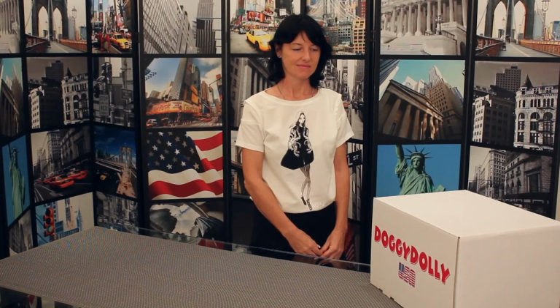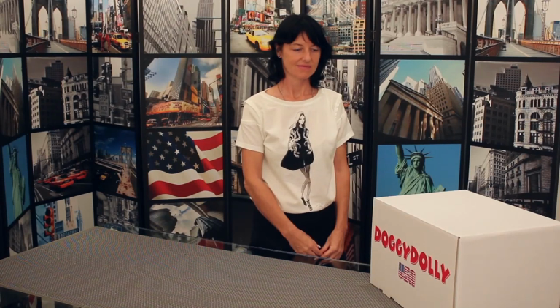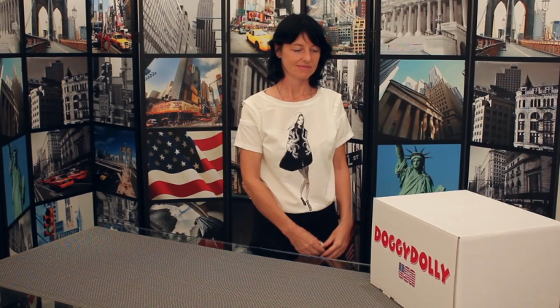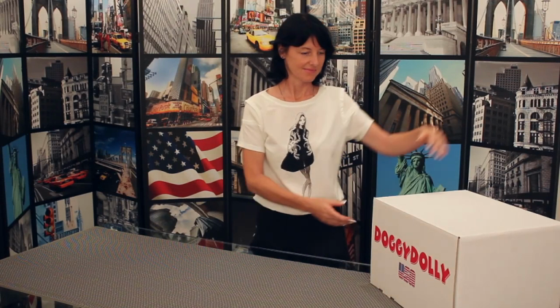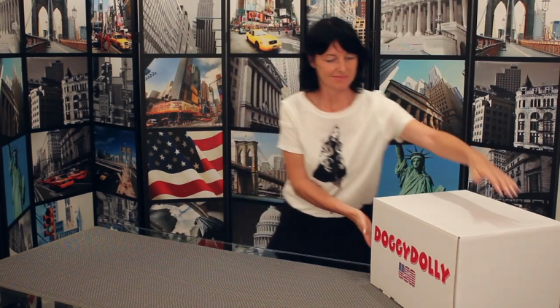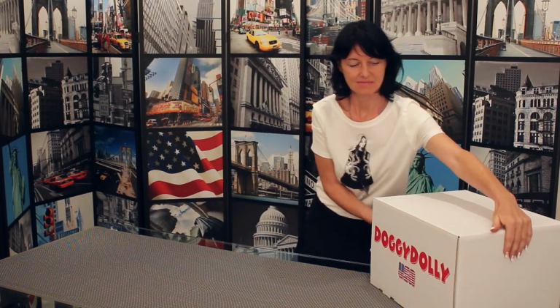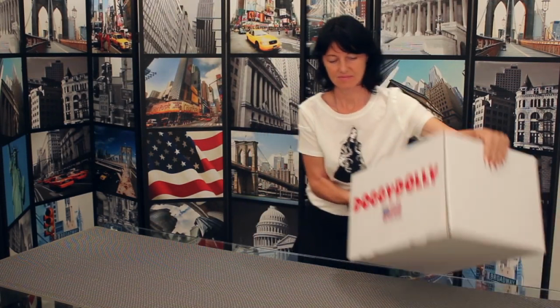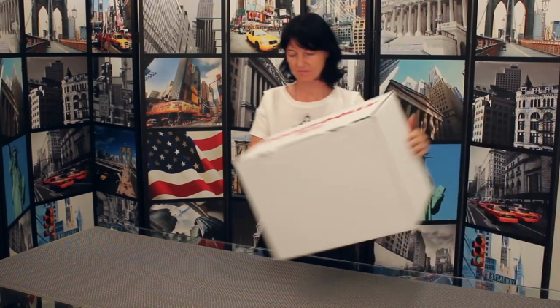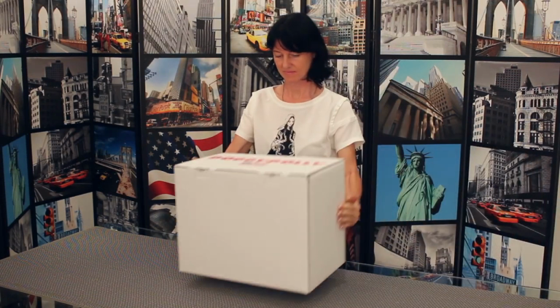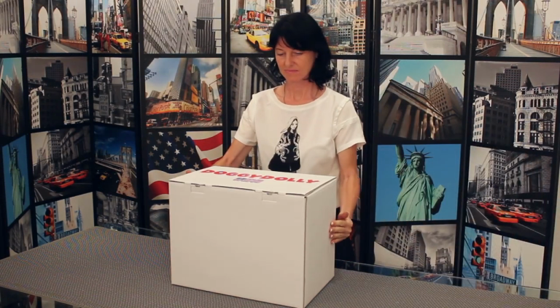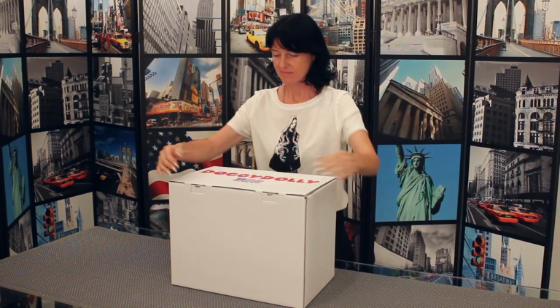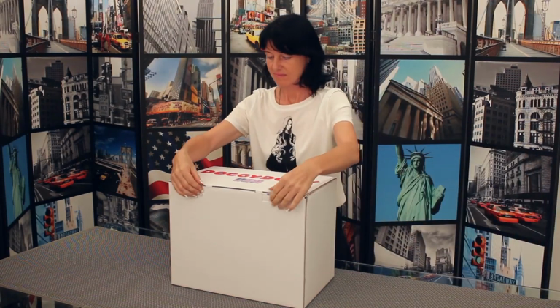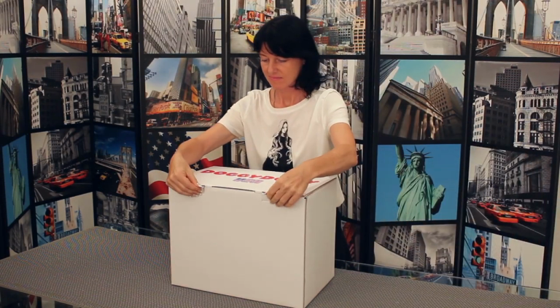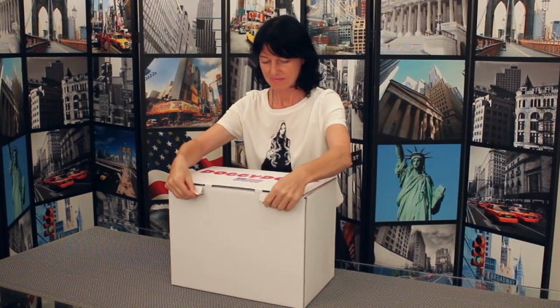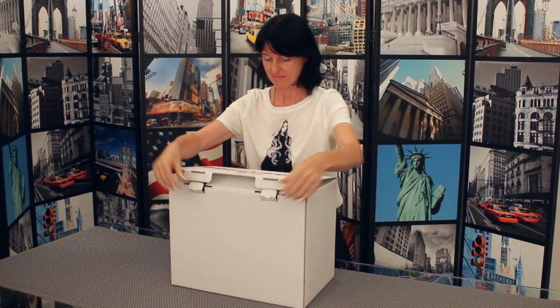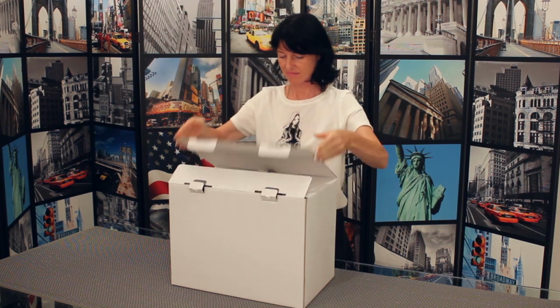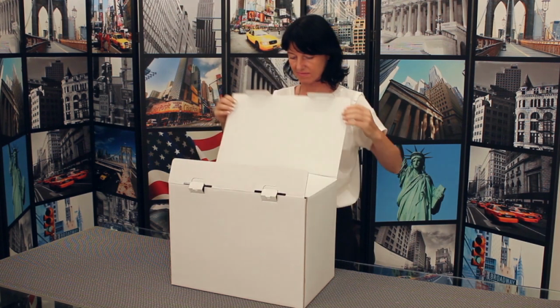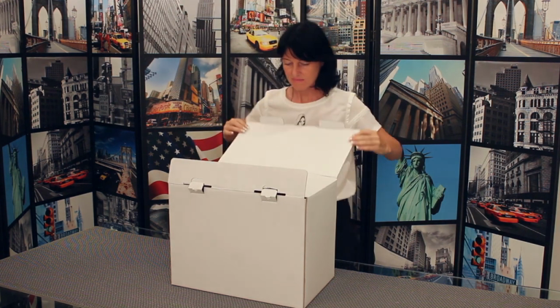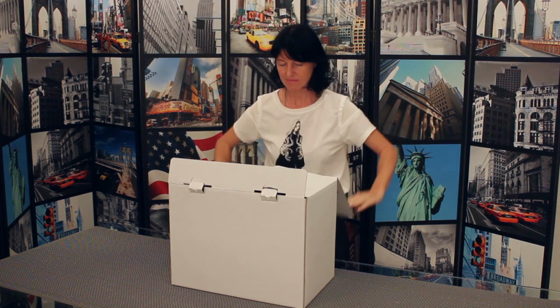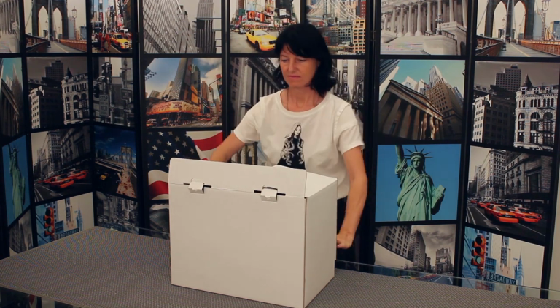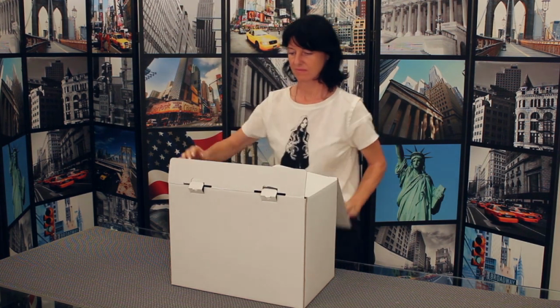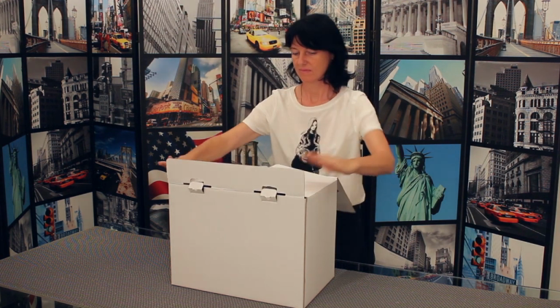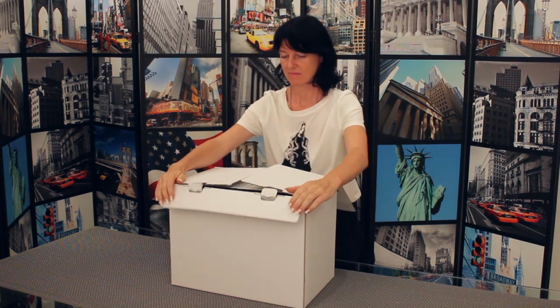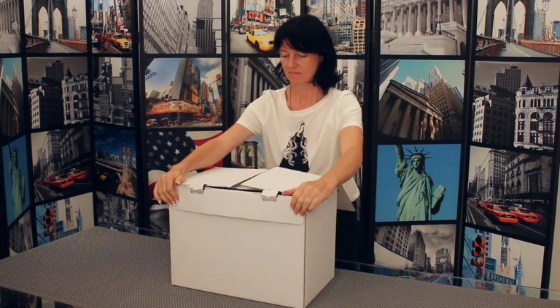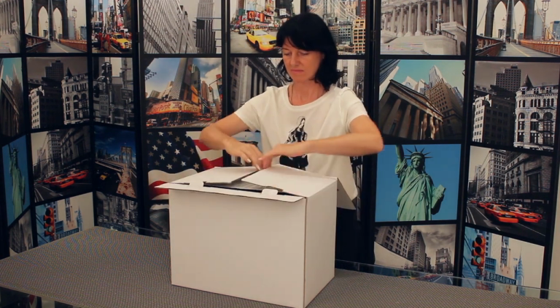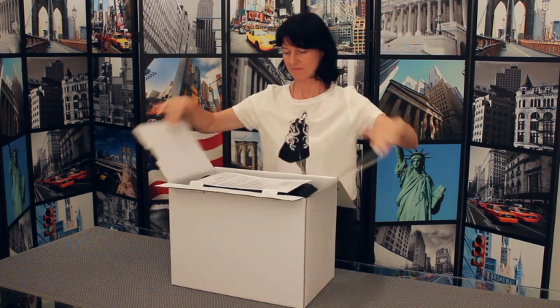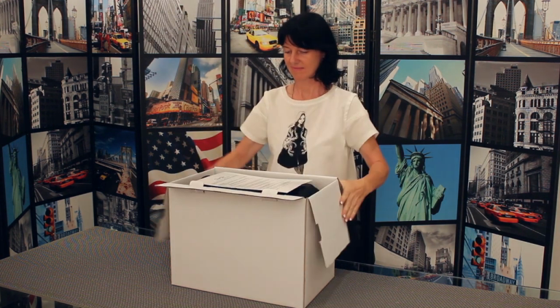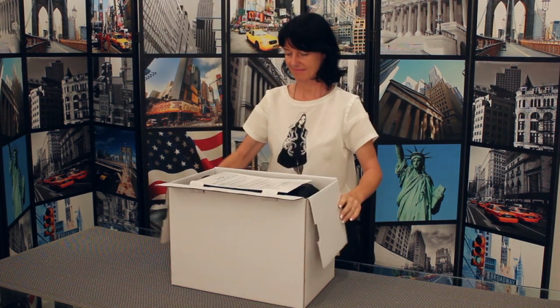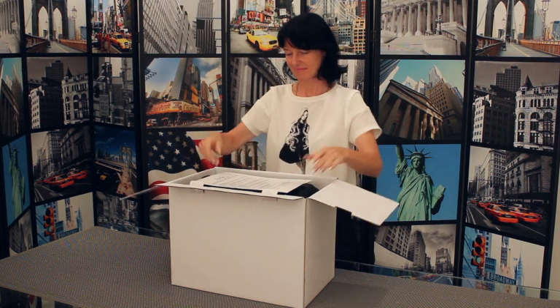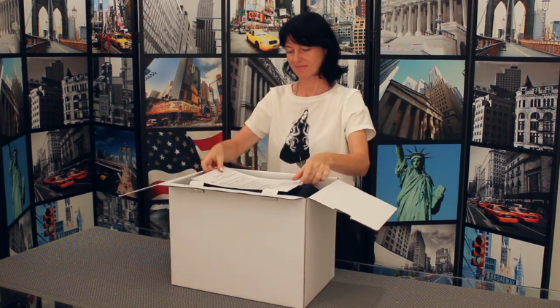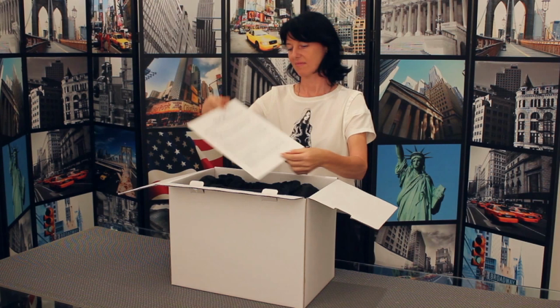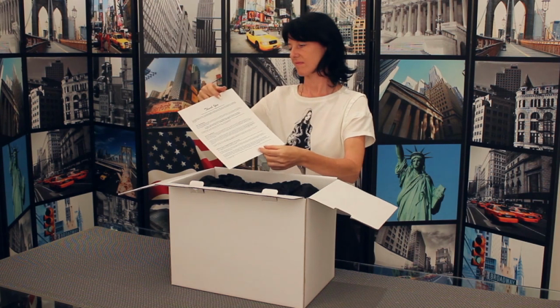Congrats on receiving your new Doggie Dolly Pet Carrier. It's perfect for traveling, whether it's by airplane, car, or walking around town.